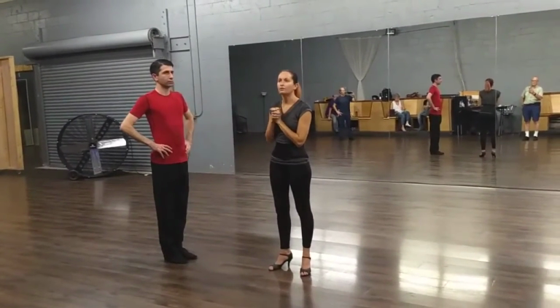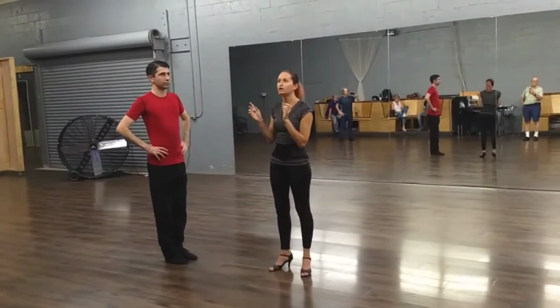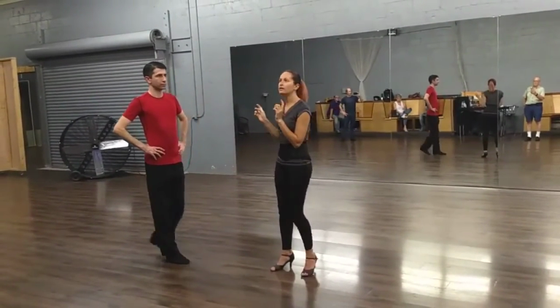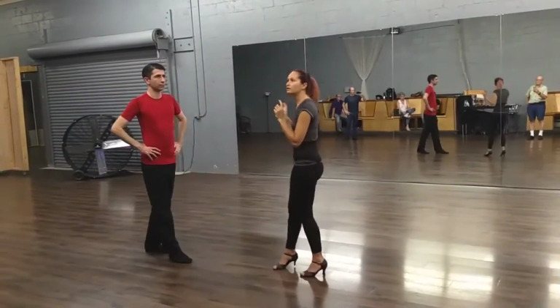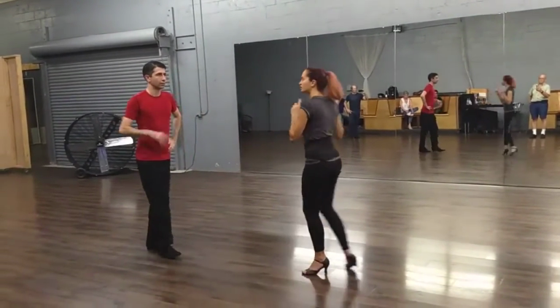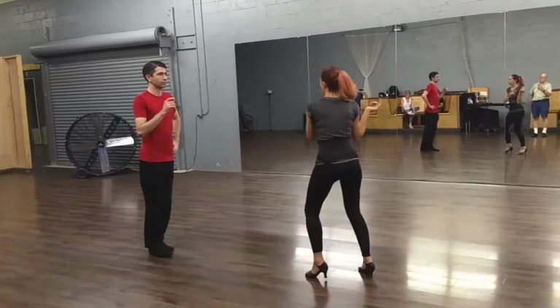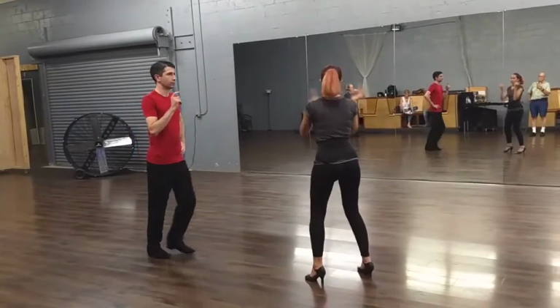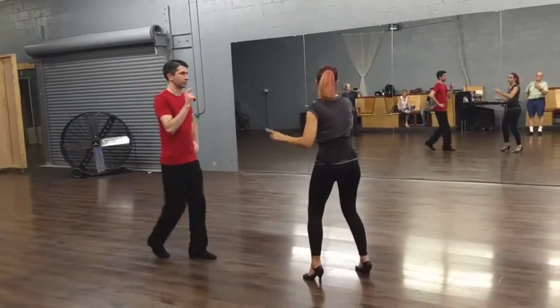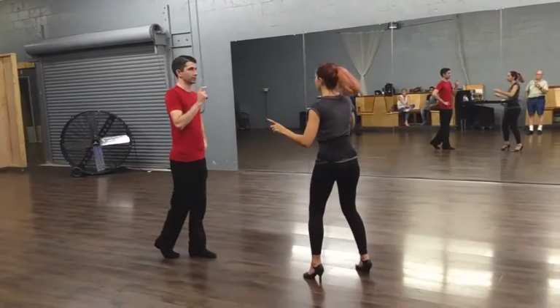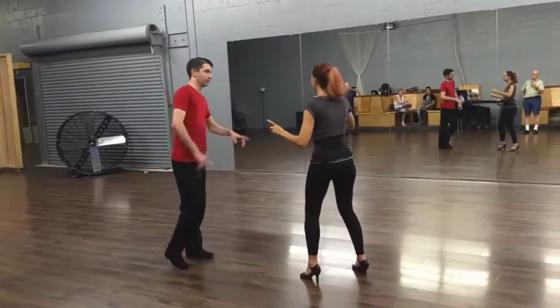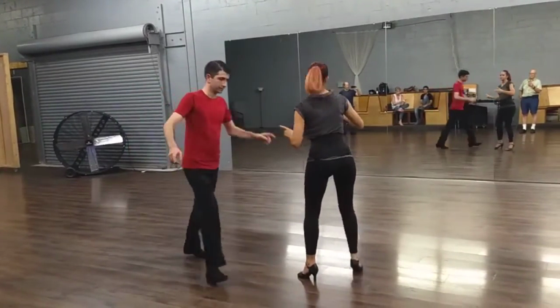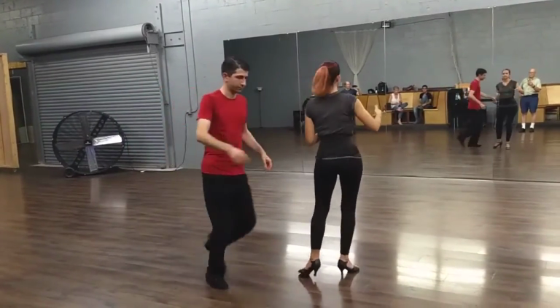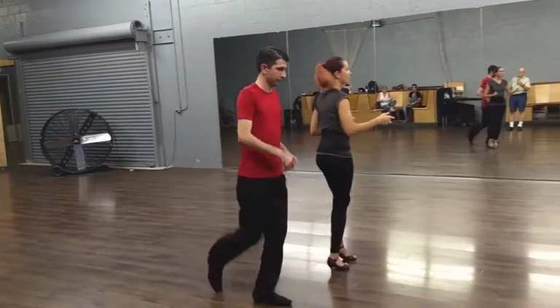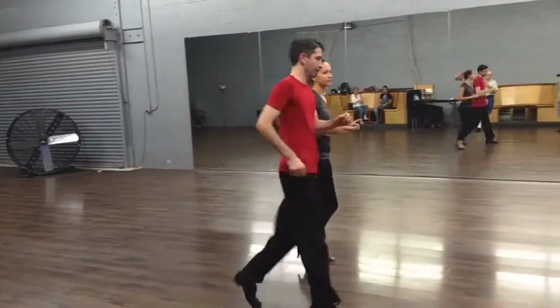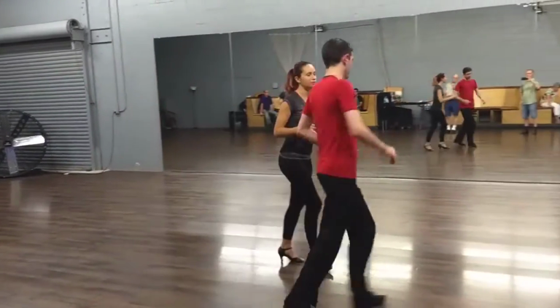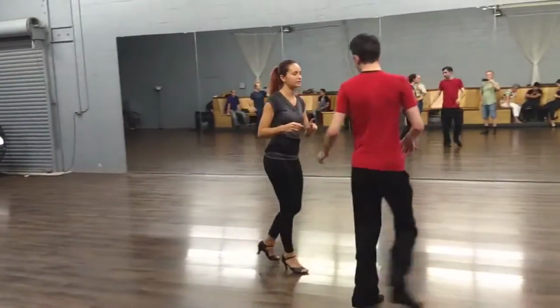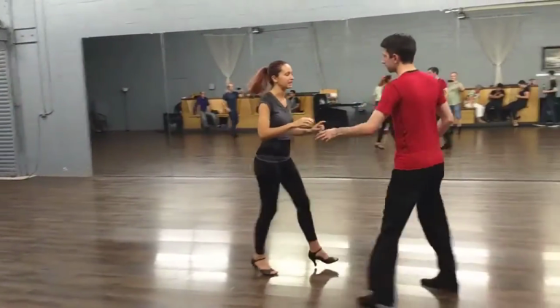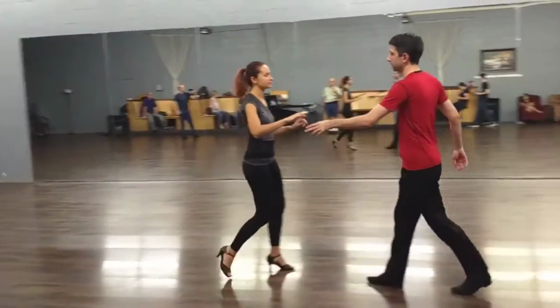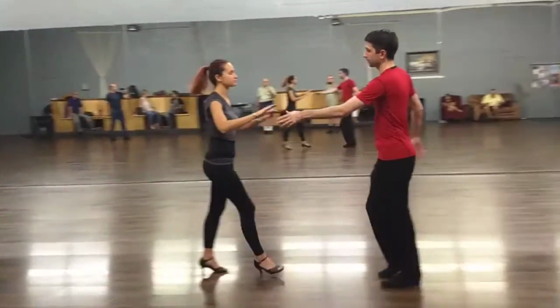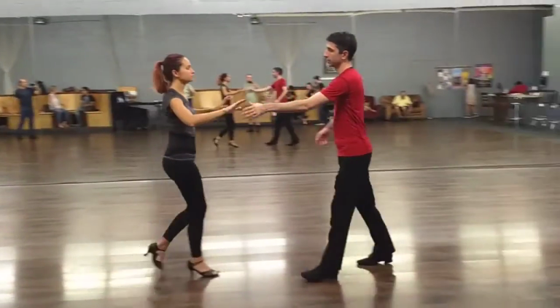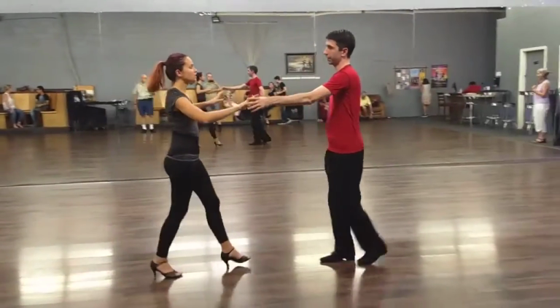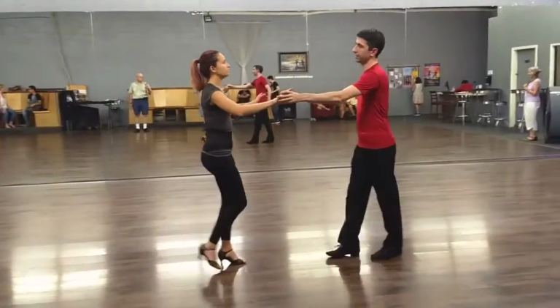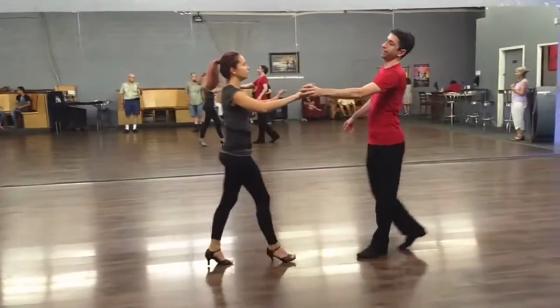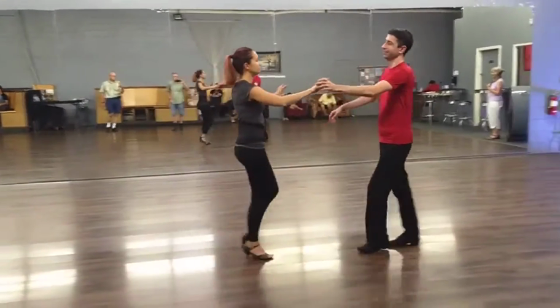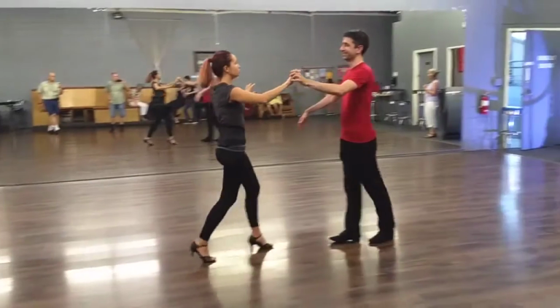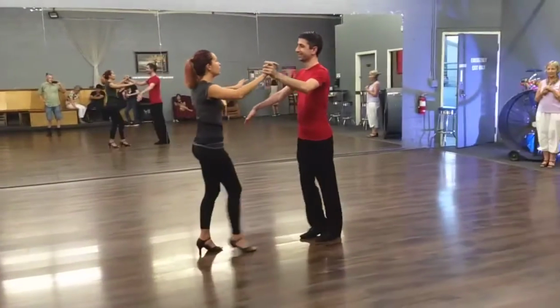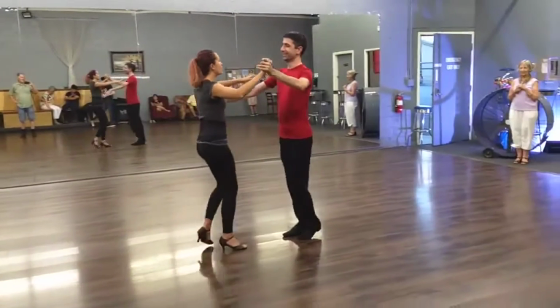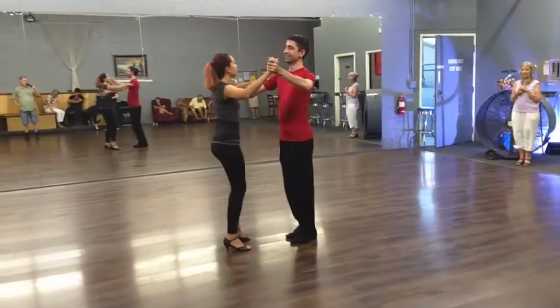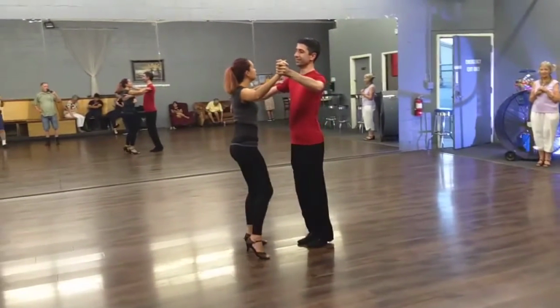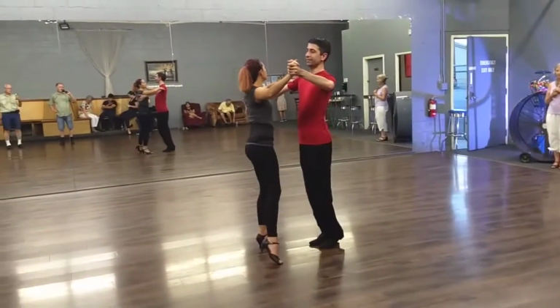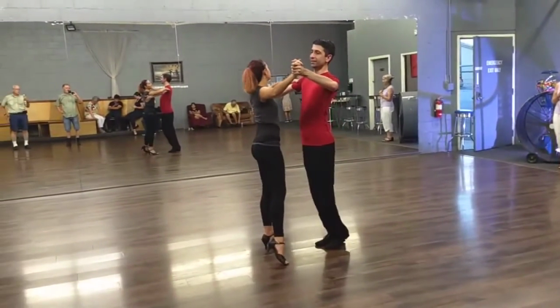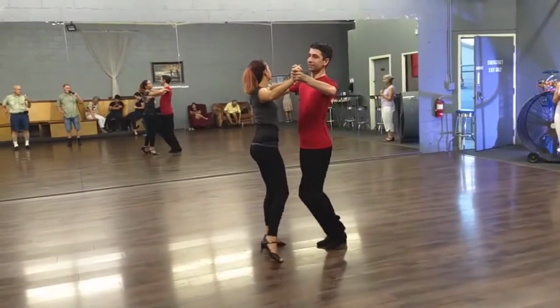We're going to do it in this direction, and then you'll be able to see us. We're going to start back here. Basic open right turn.